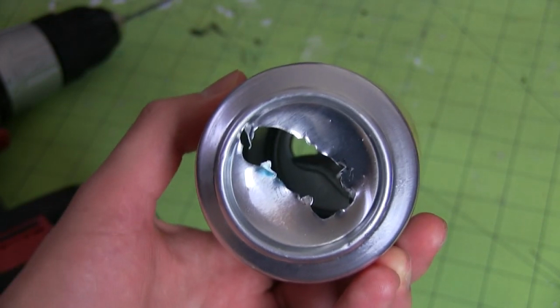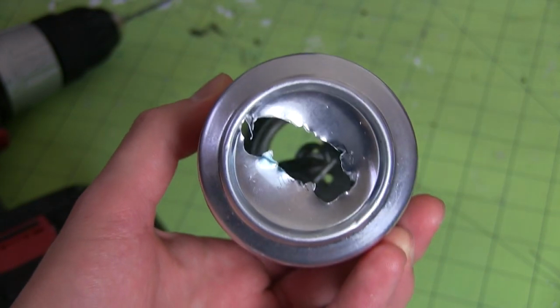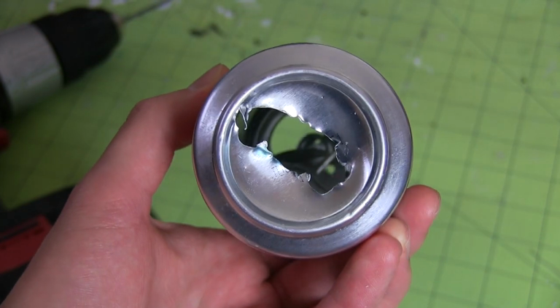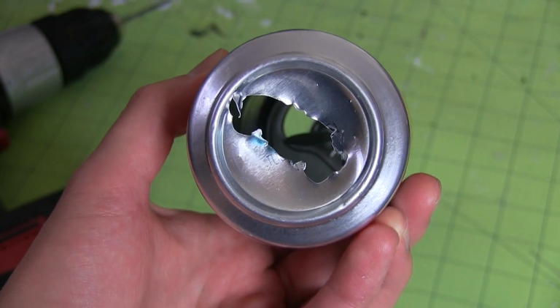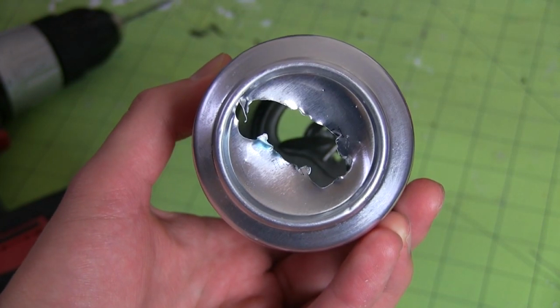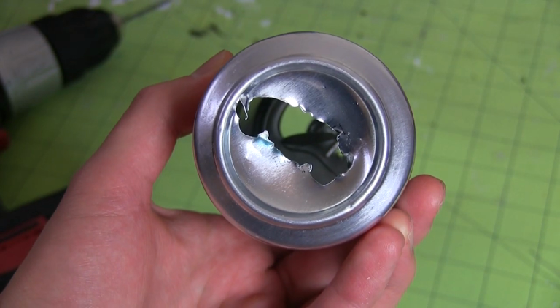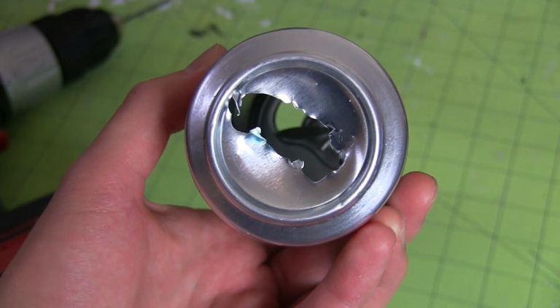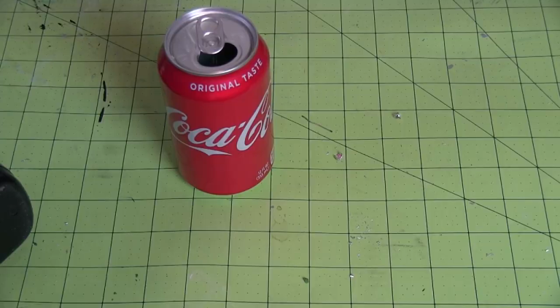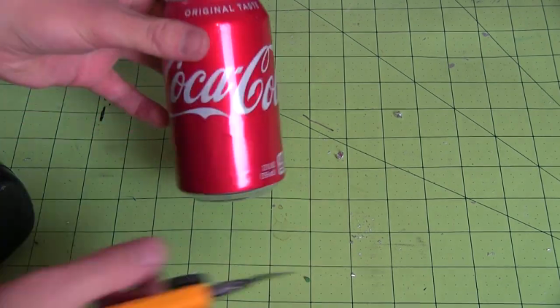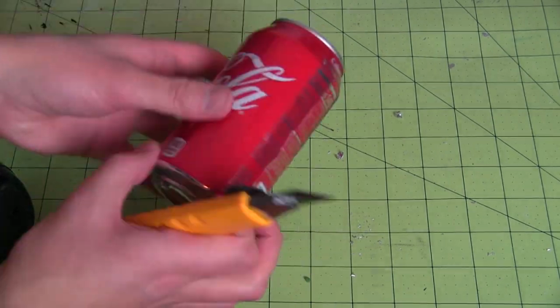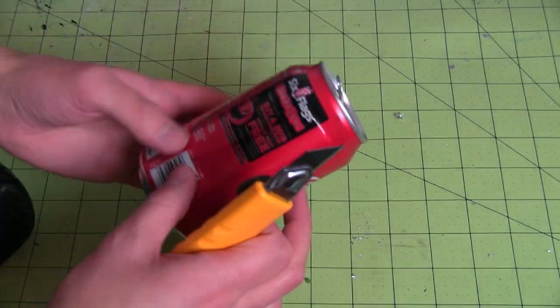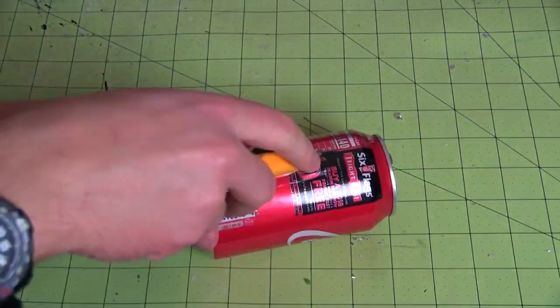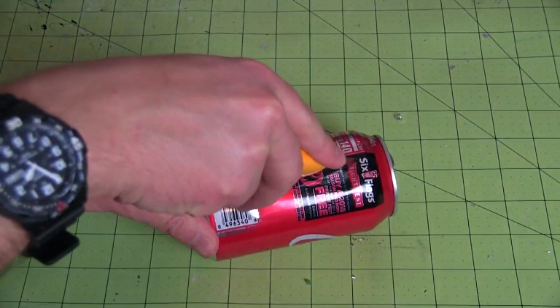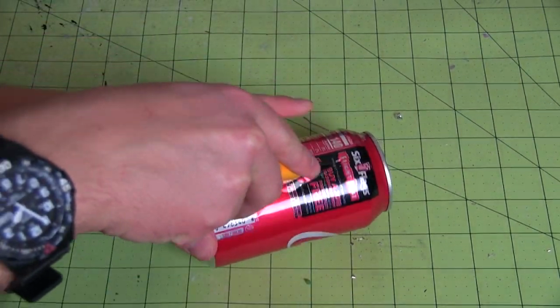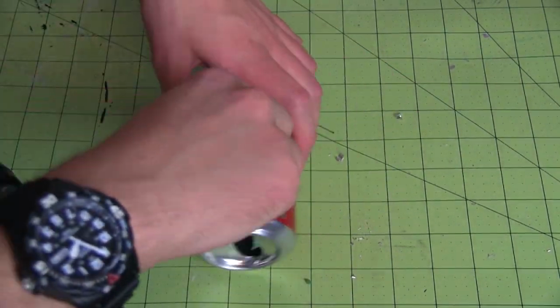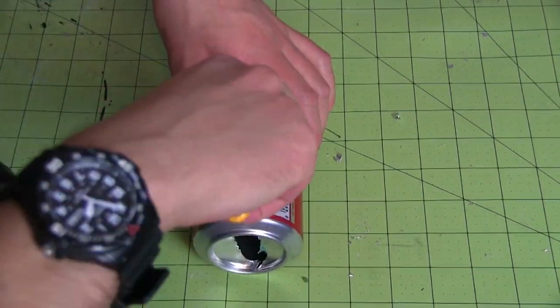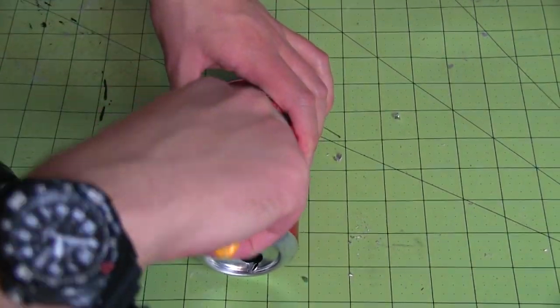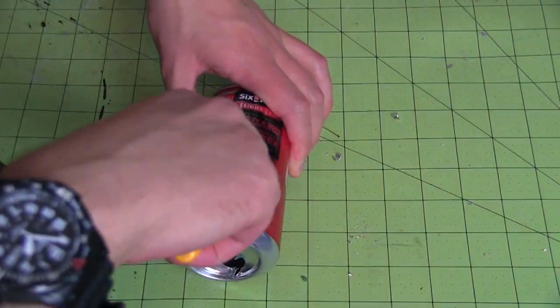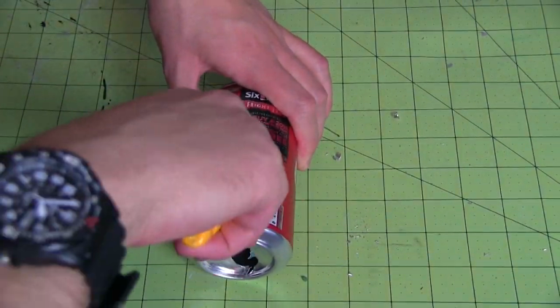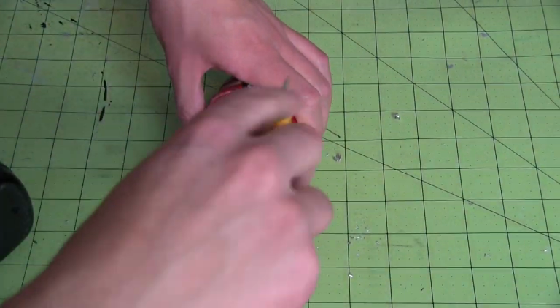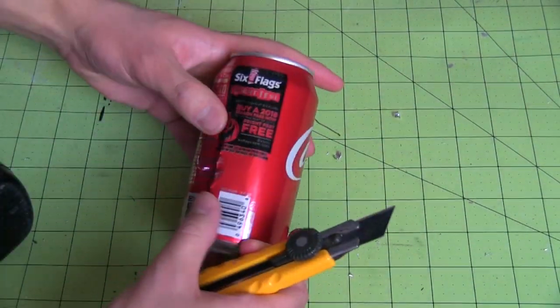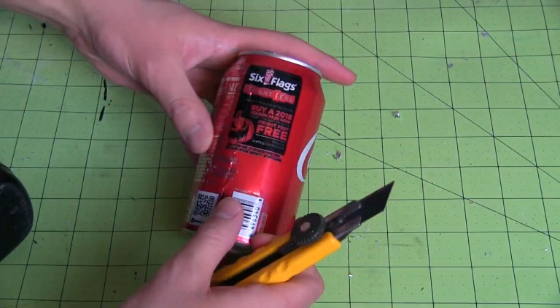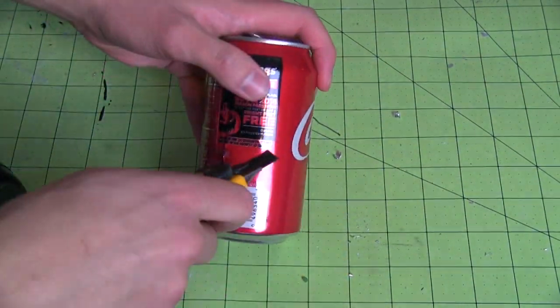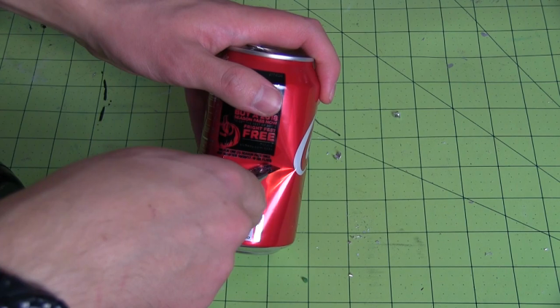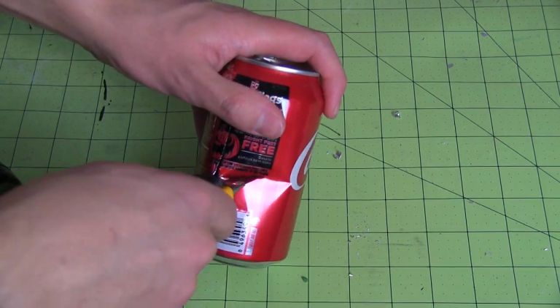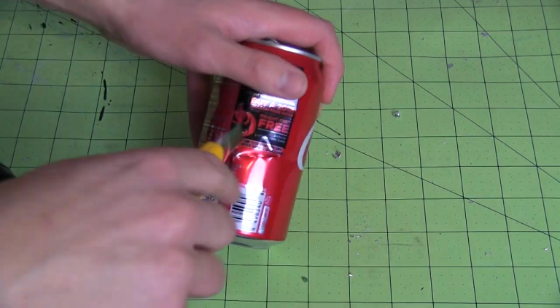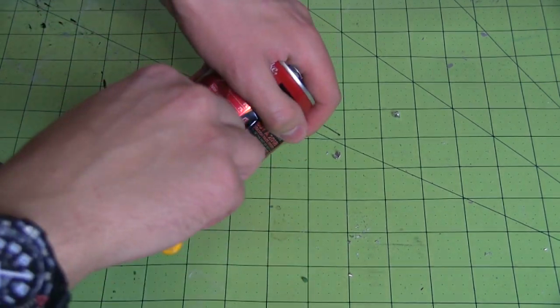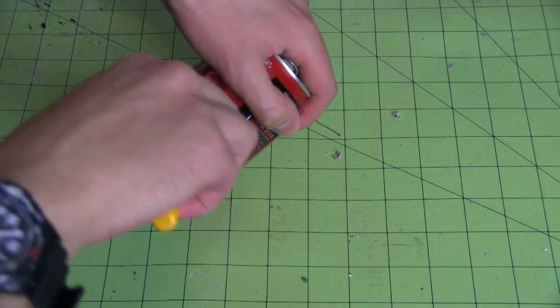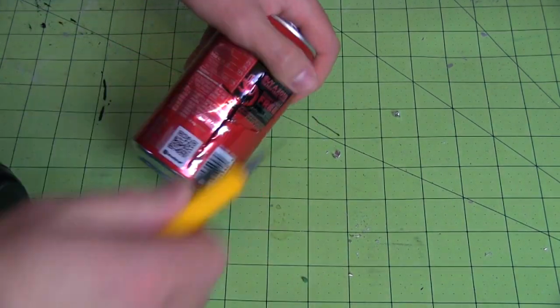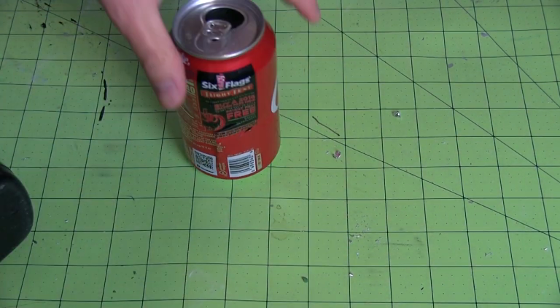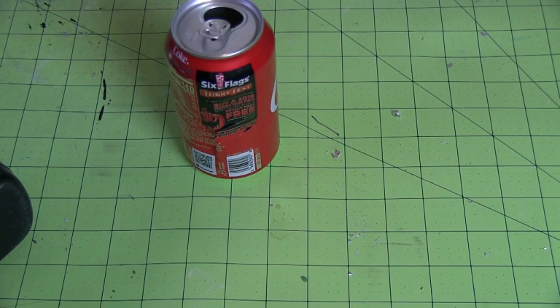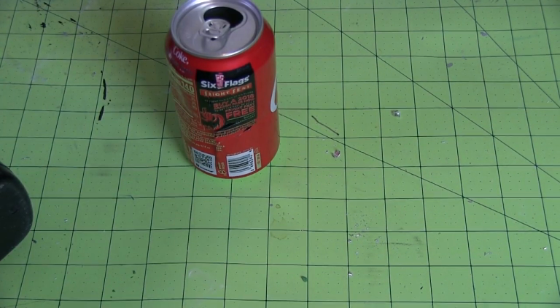If you try this build on your own, be careful not to cut yourself on the metal. I also ended up having to weaken it structurally with the utility knife on the side that's facing away from the camera. Again, be careful because, you know, knives. Pointy. Common sense.